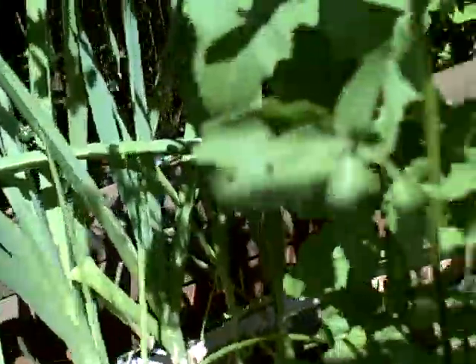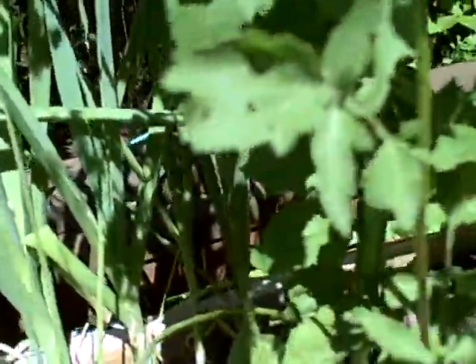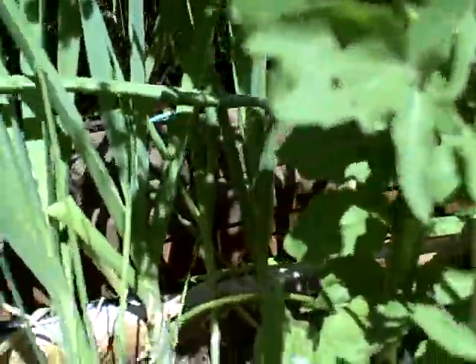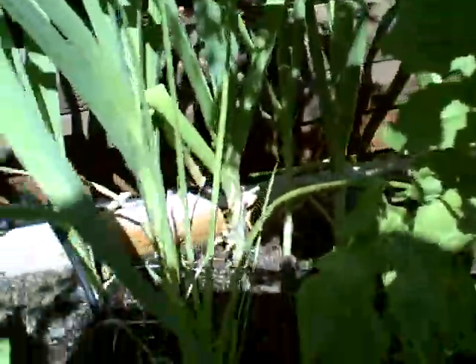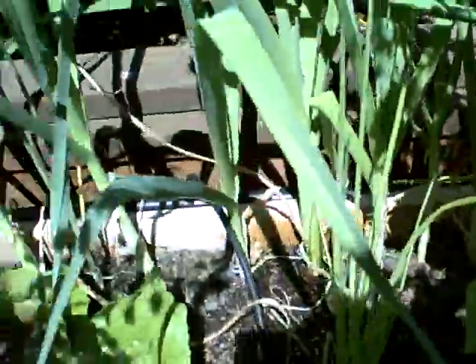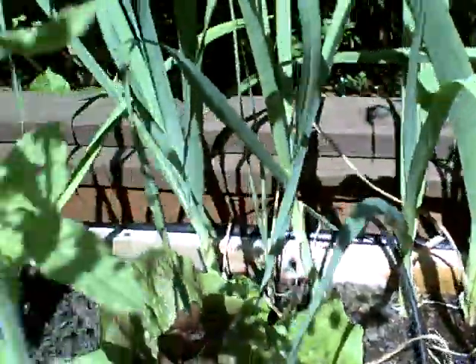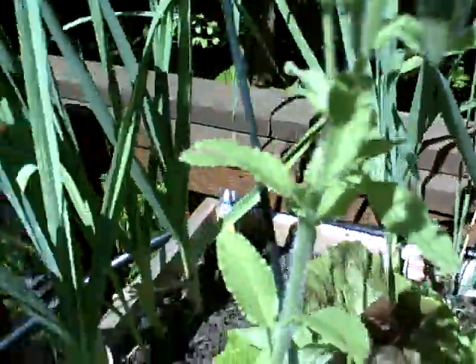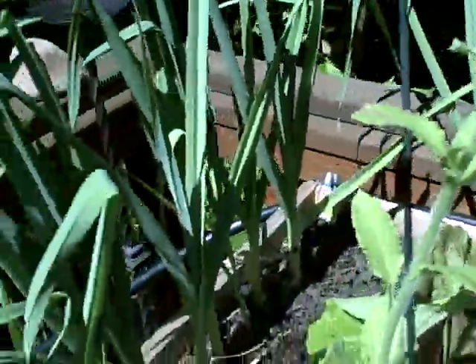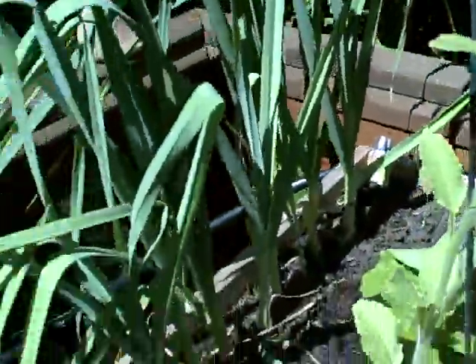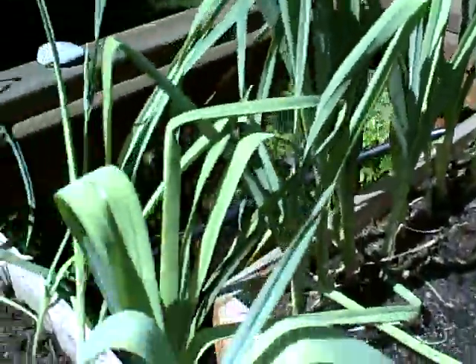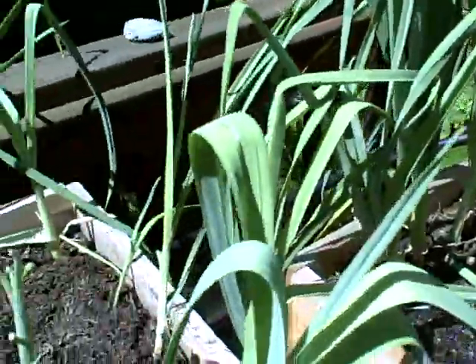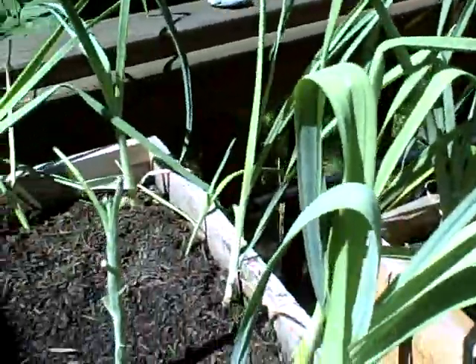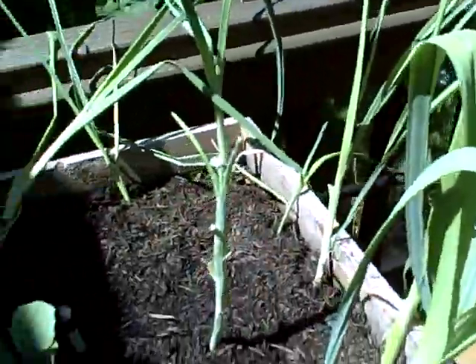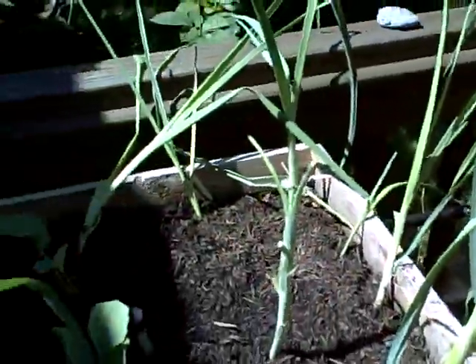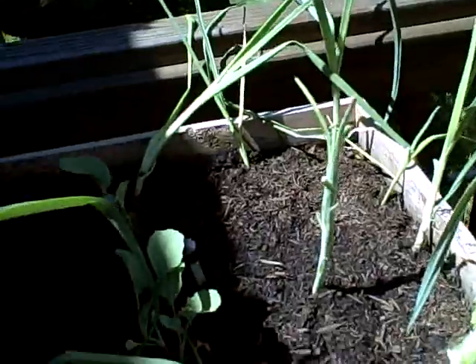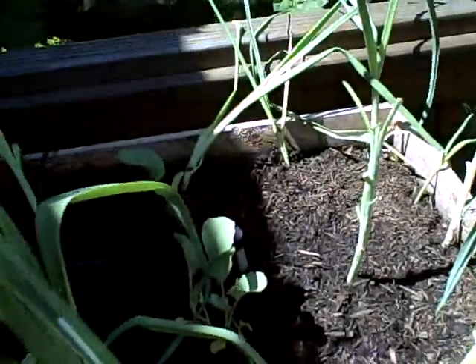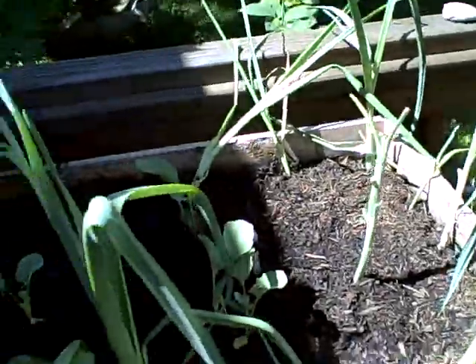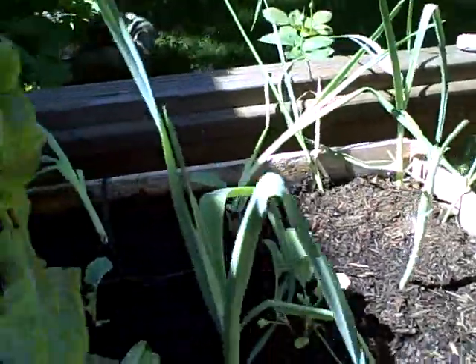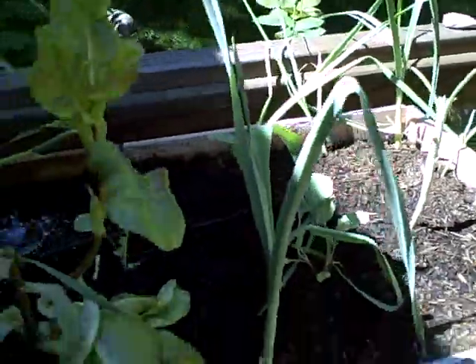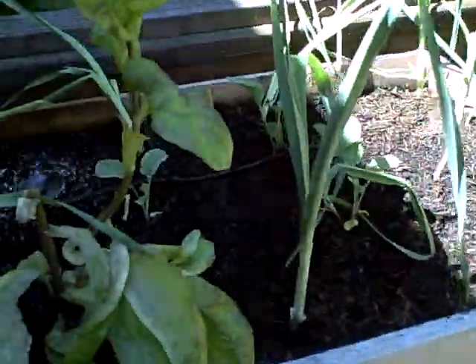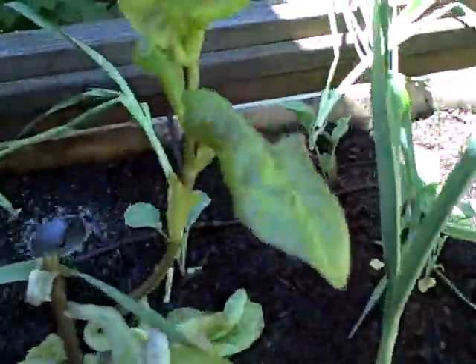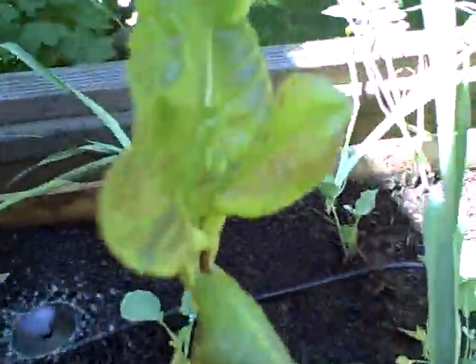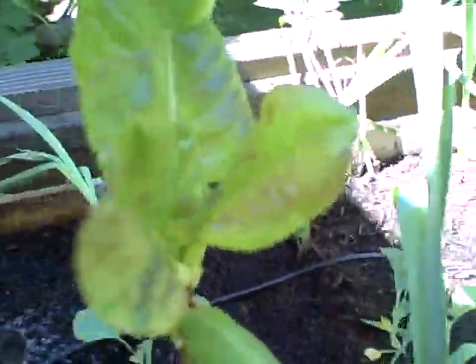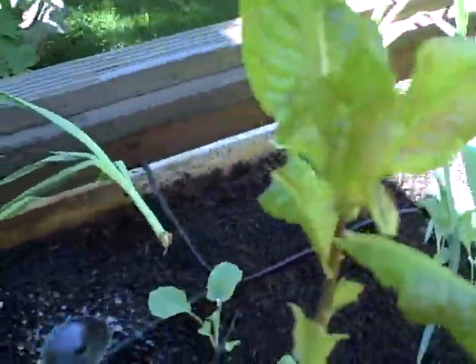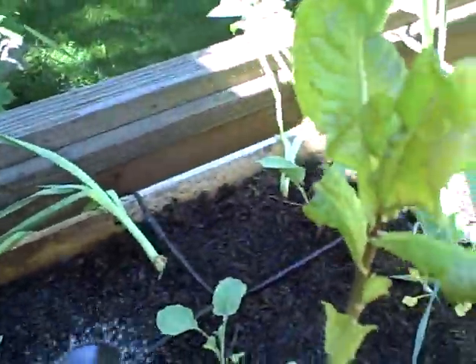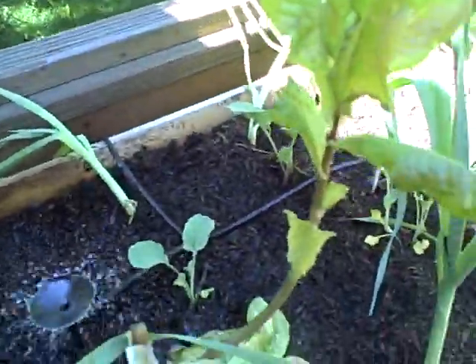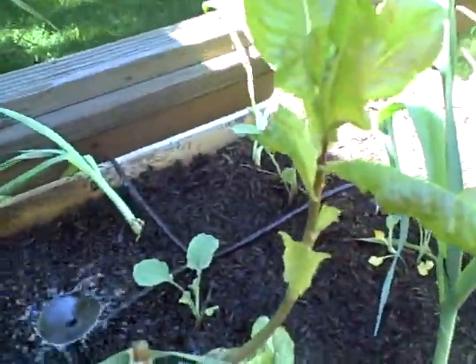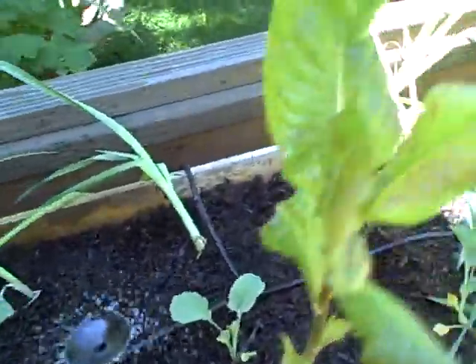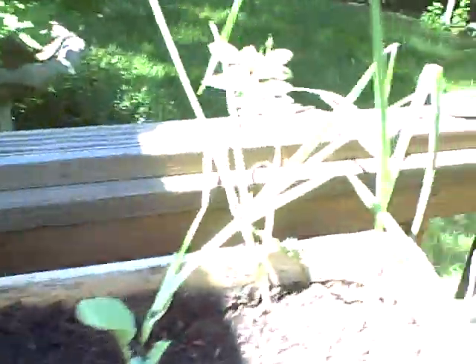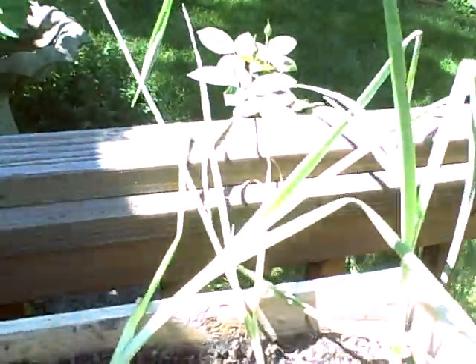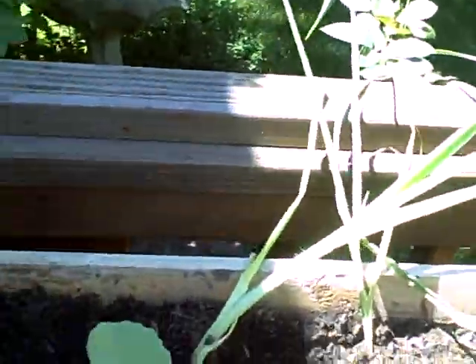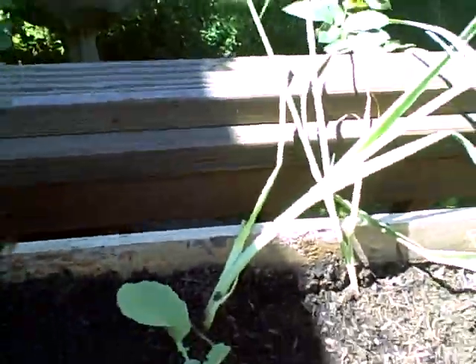In the back row there we've got a bunch of leeks. Over here we have some white onions. We just got rid of all the lettuce that bolted — just keeping some of these just to see. And we've replanted some broccoli.